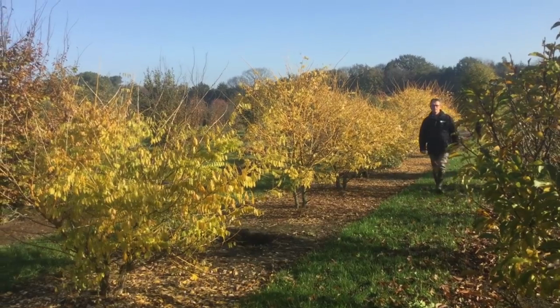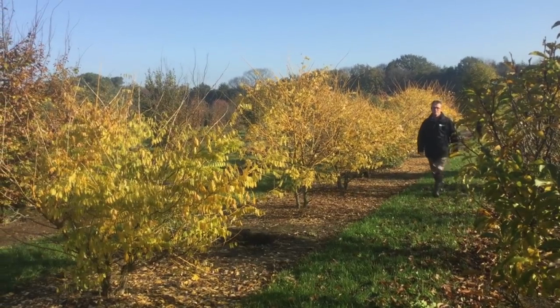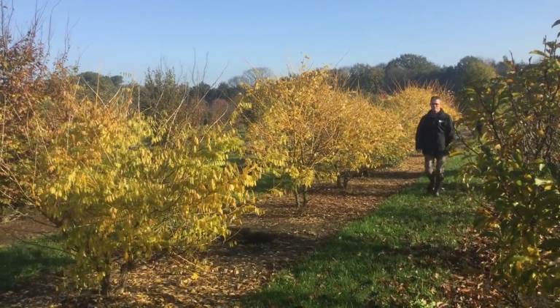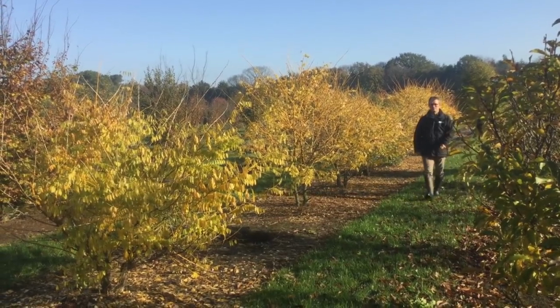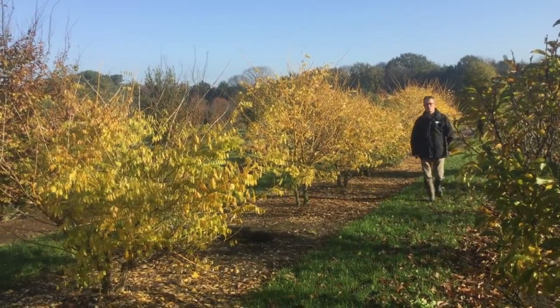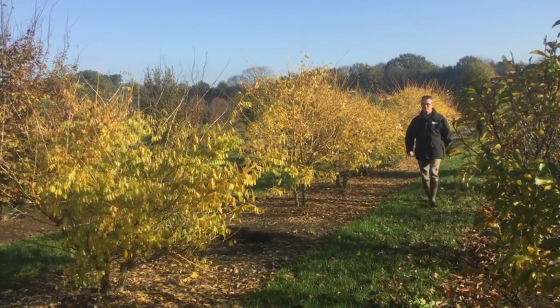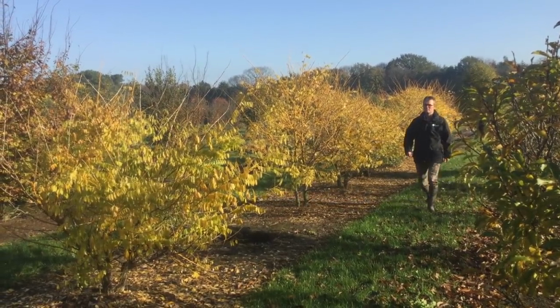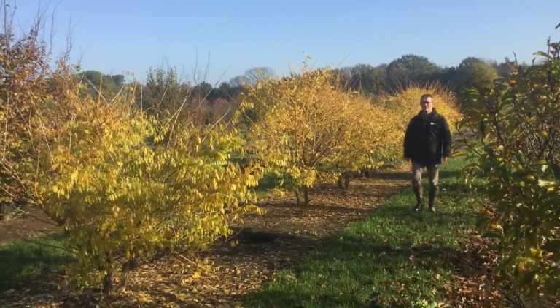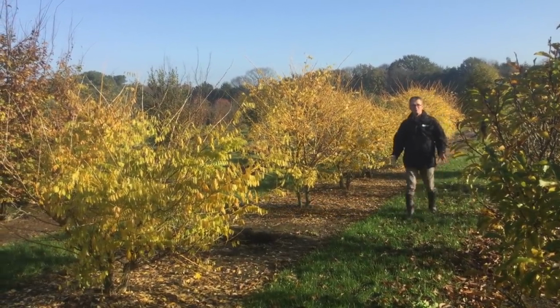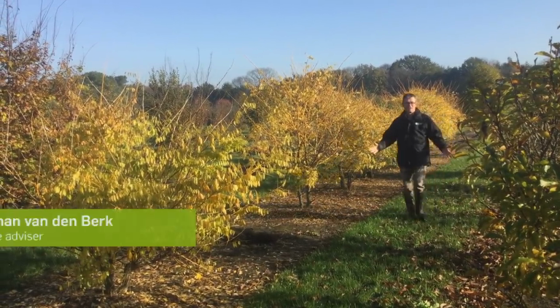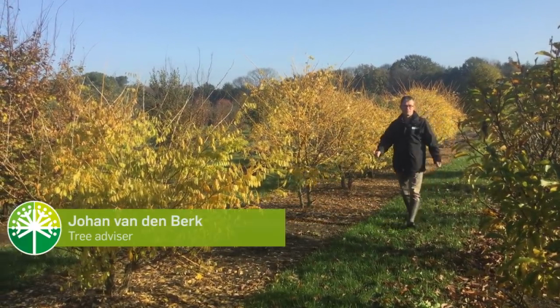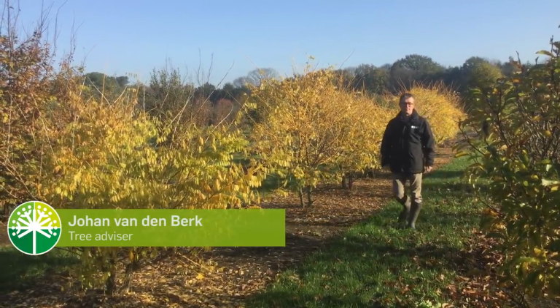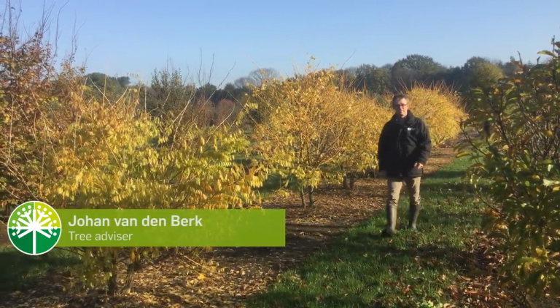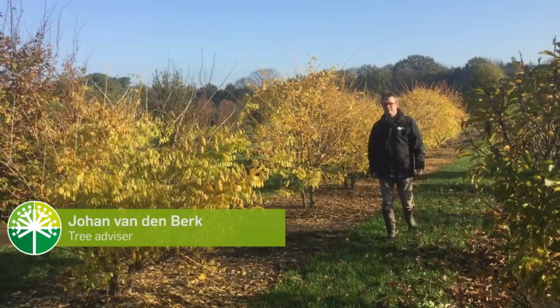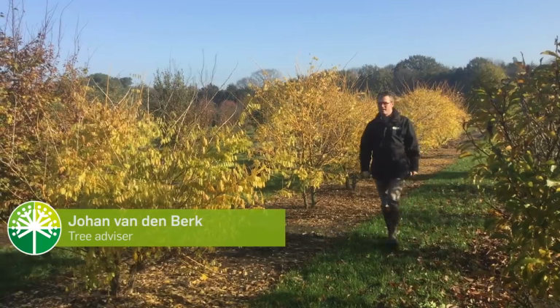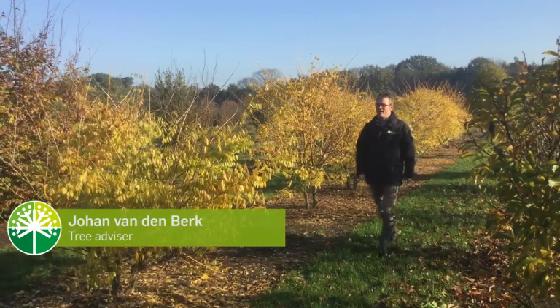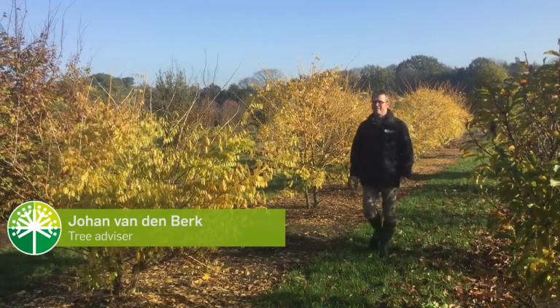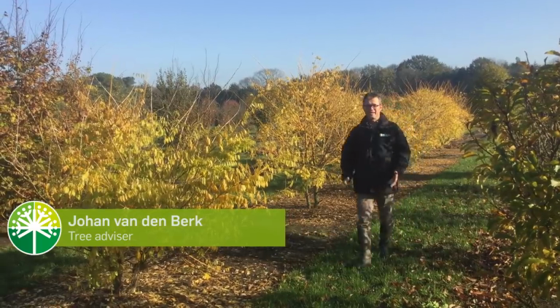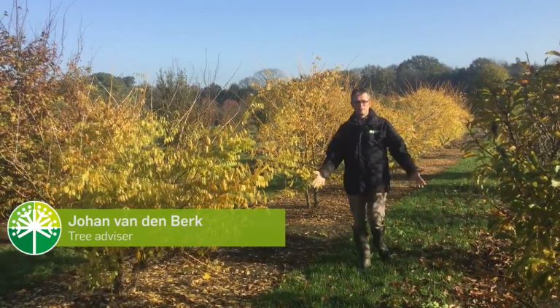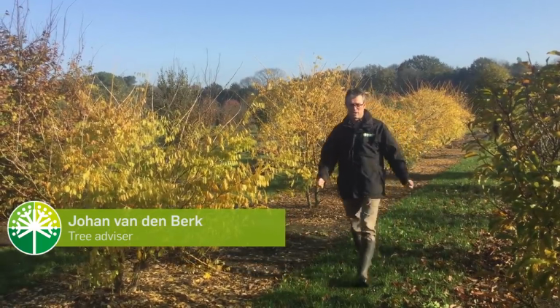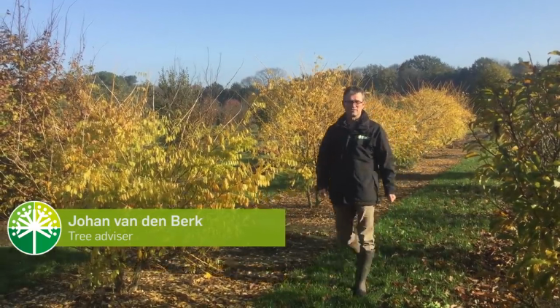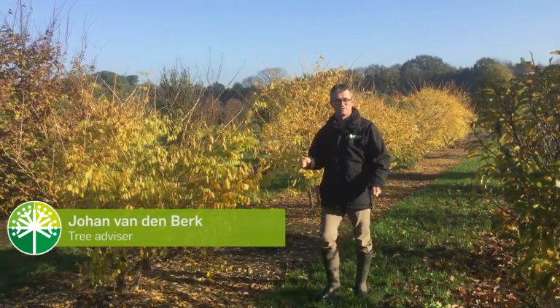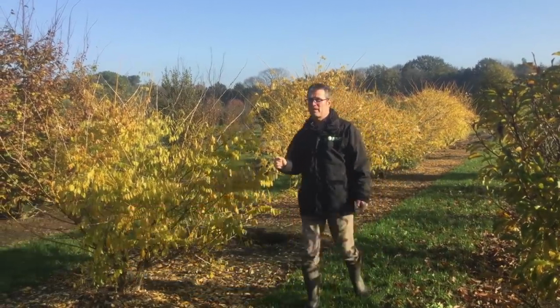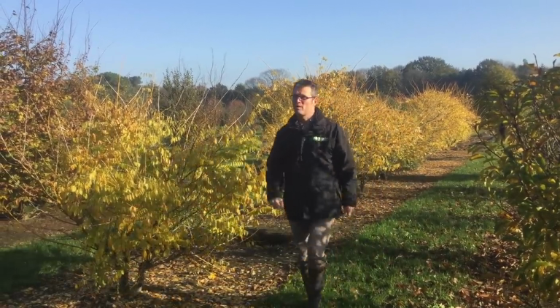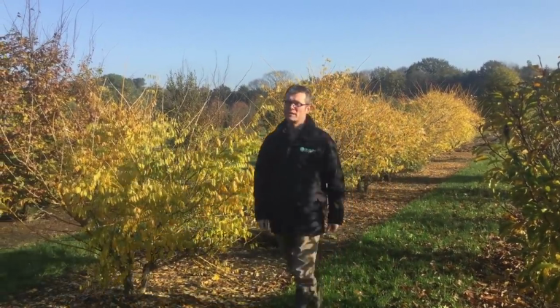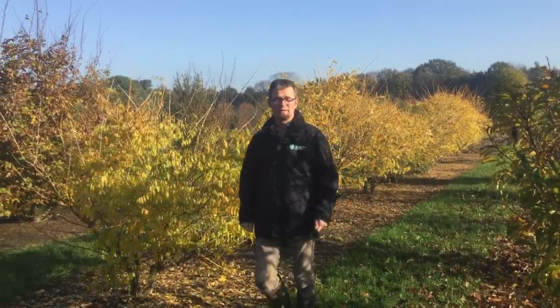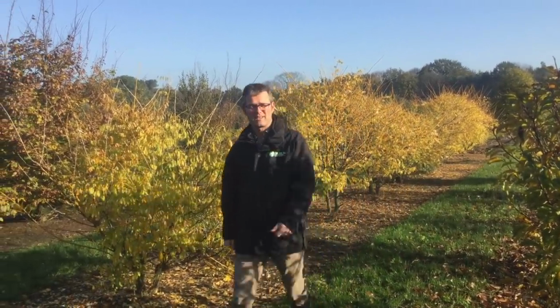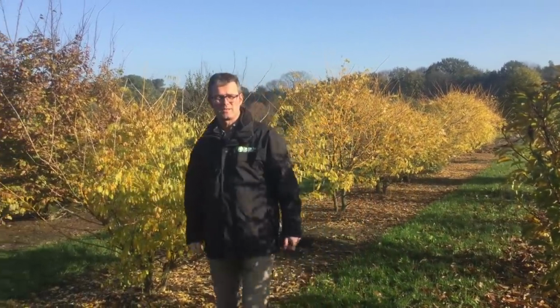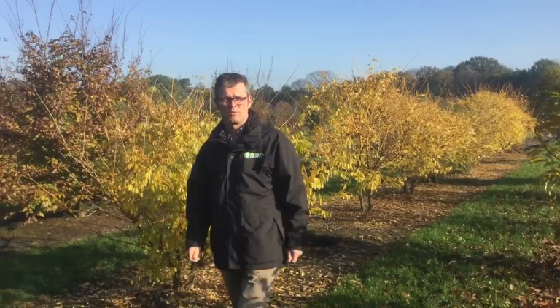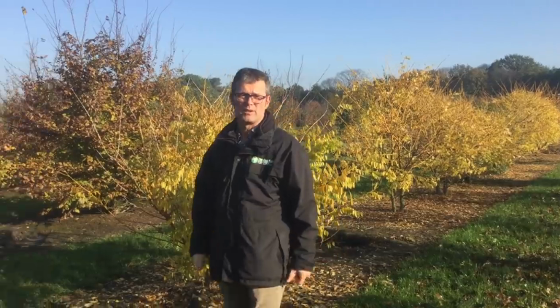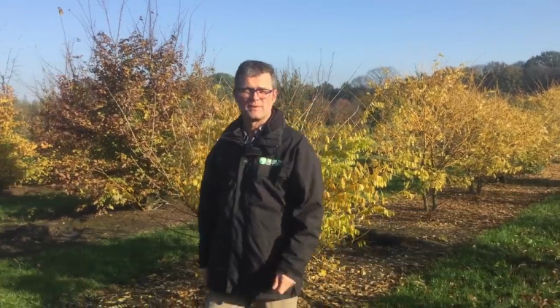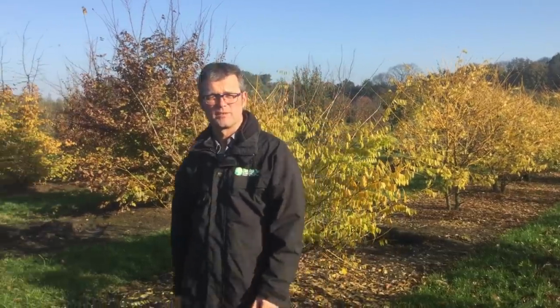Today's vlog is about coloured wood. A lot of trees drop their leaves in the winter time and then they expose their branches. Some of them are coloured and we will take a look at some very nice ones today.